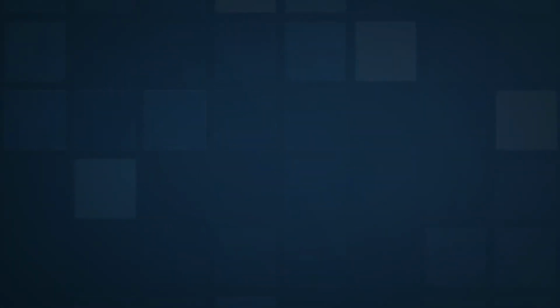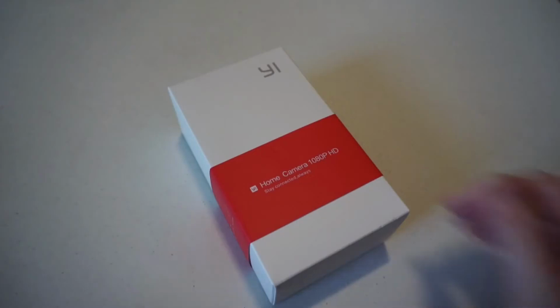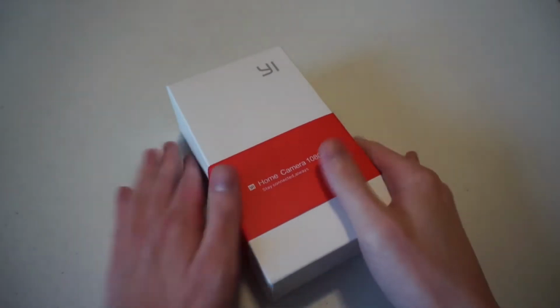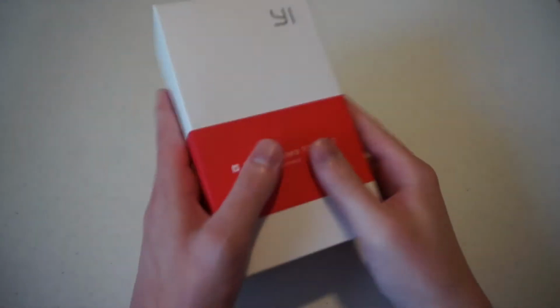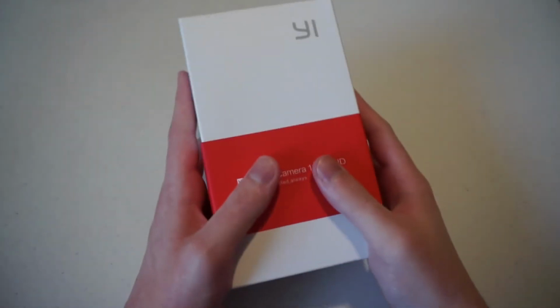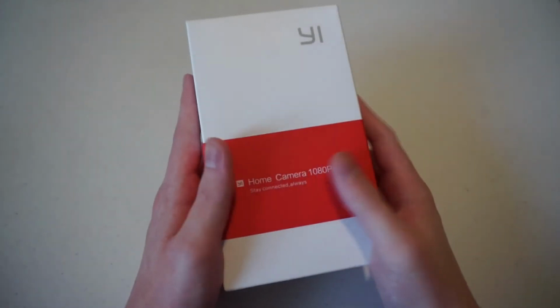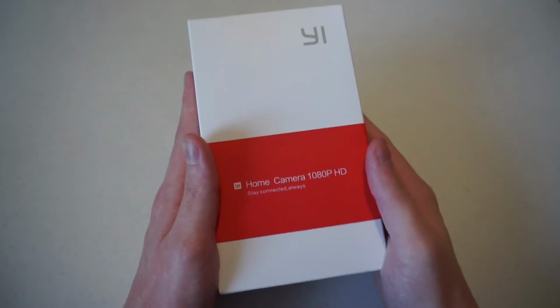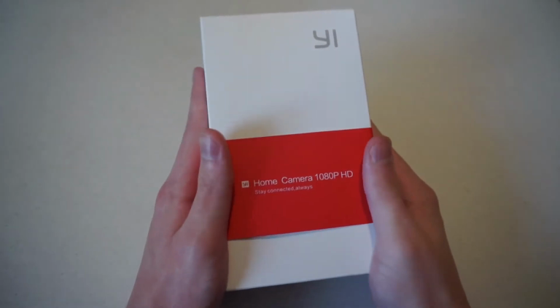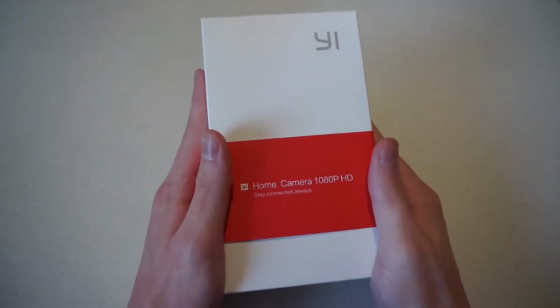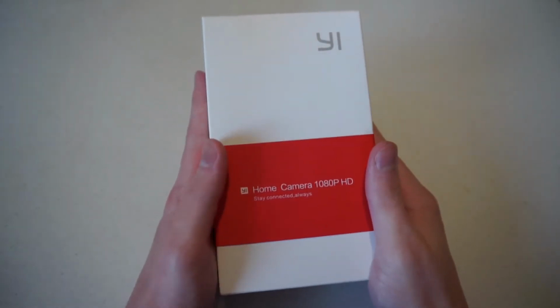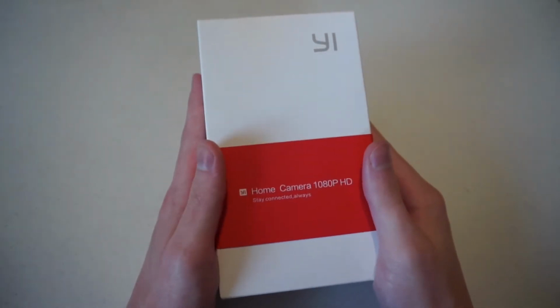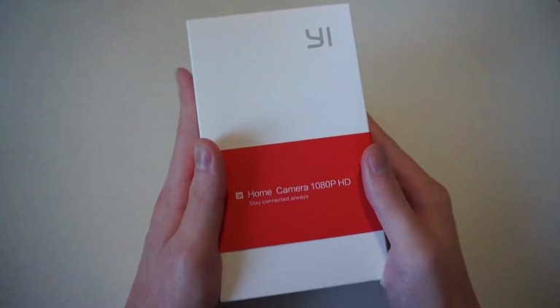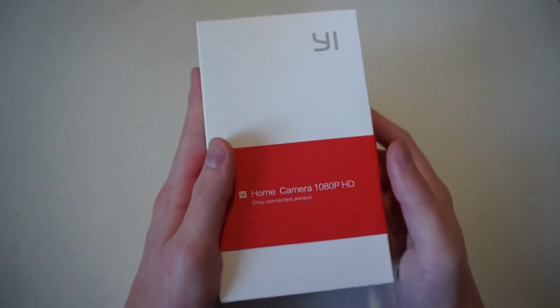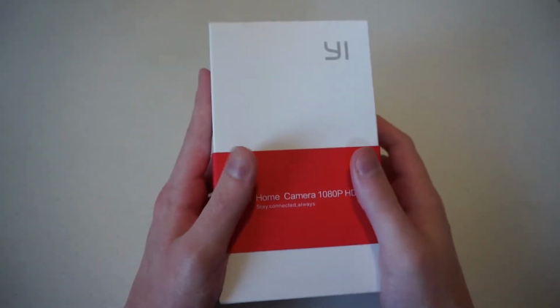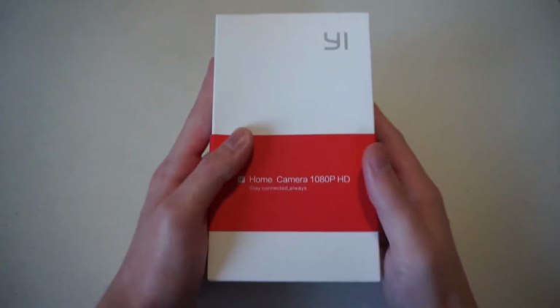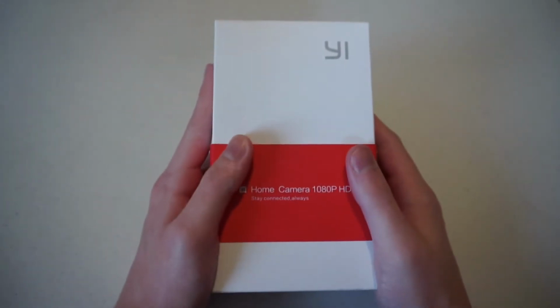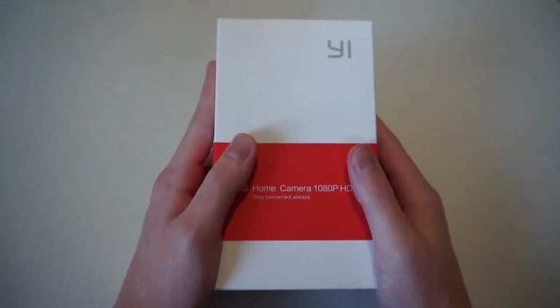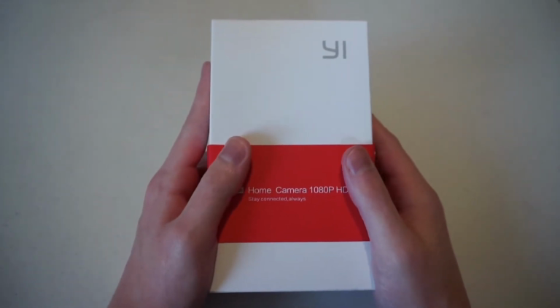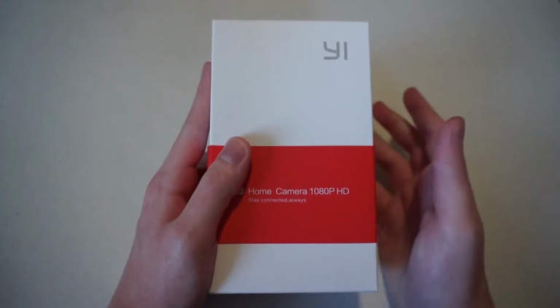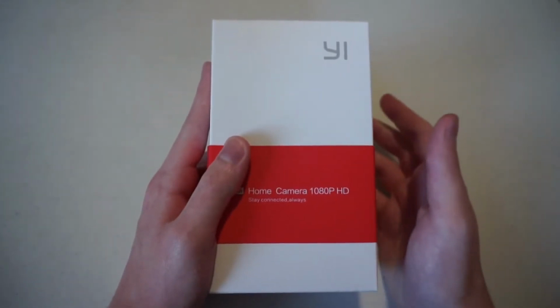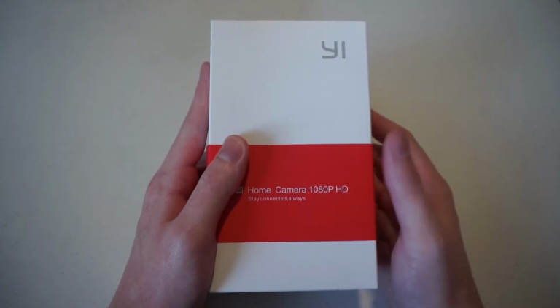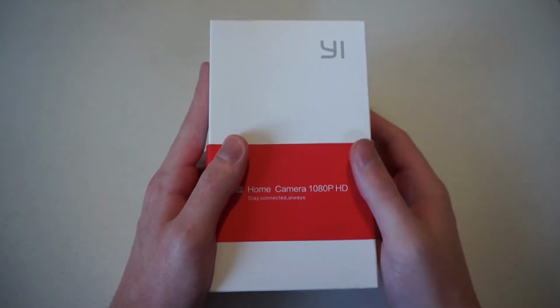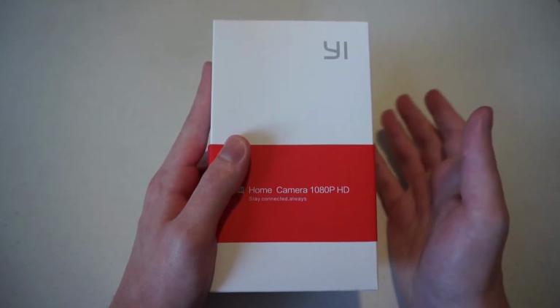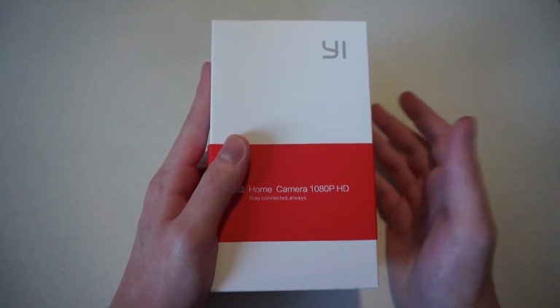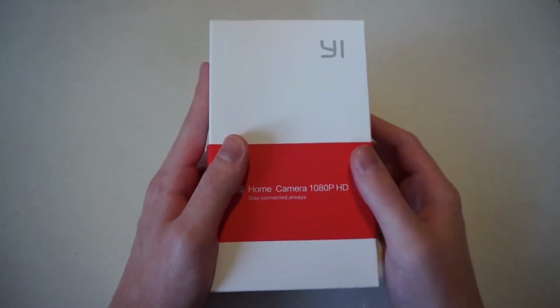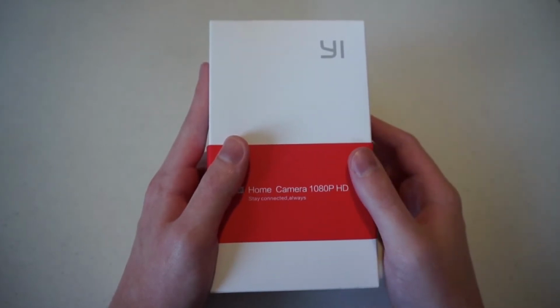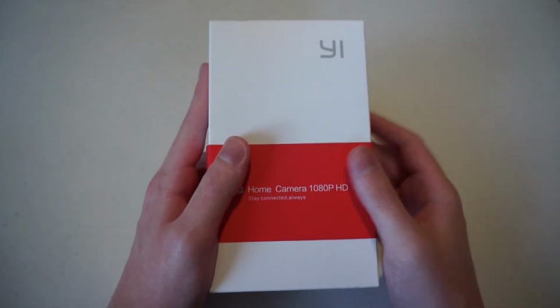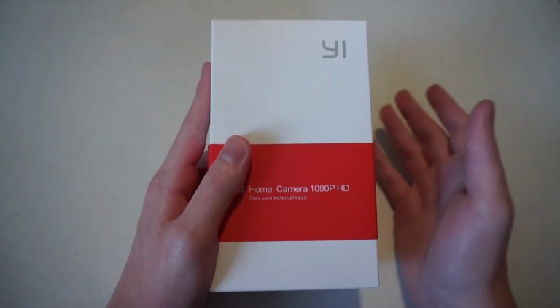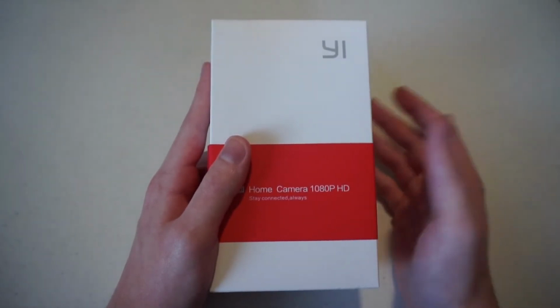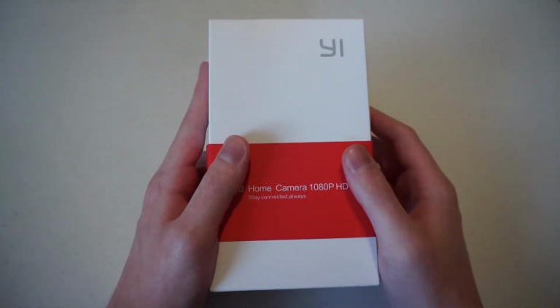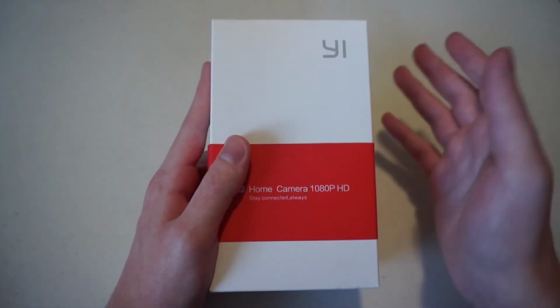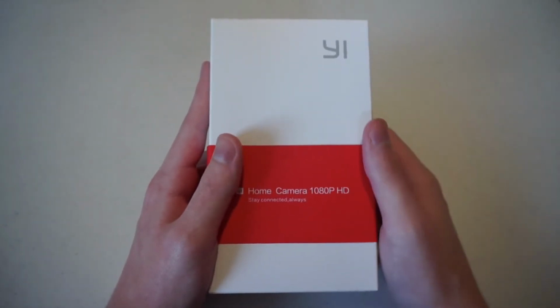Hey guys, Justin from Talk Android here with the Yi Home Camera 2 from Yi Technology, a Chinese company that has been receiving investments left and right from China's biggest companies and others.